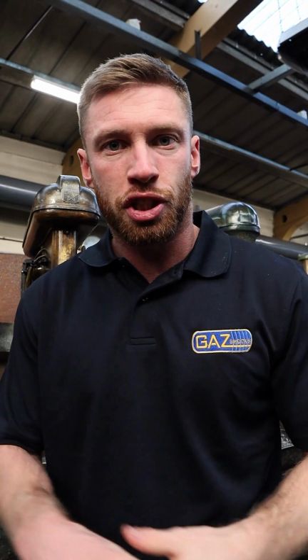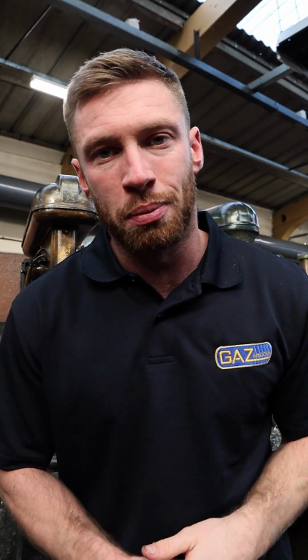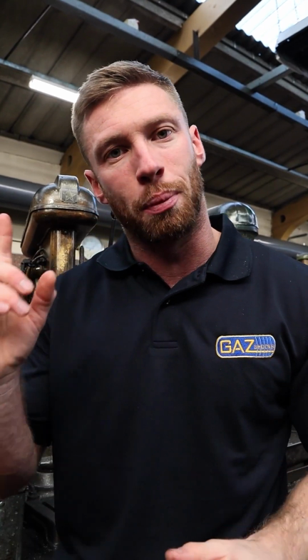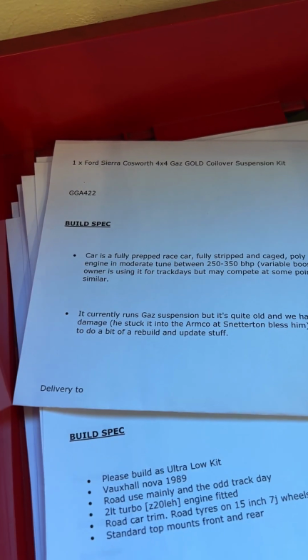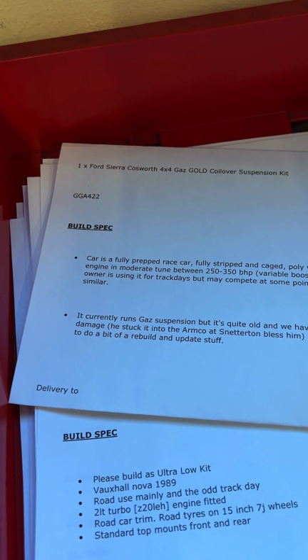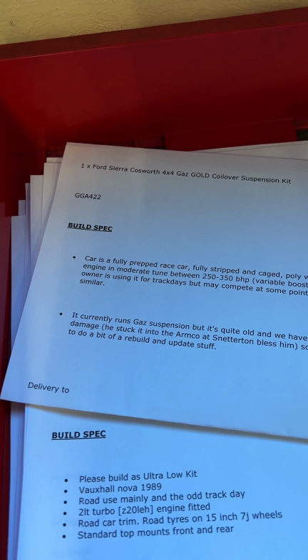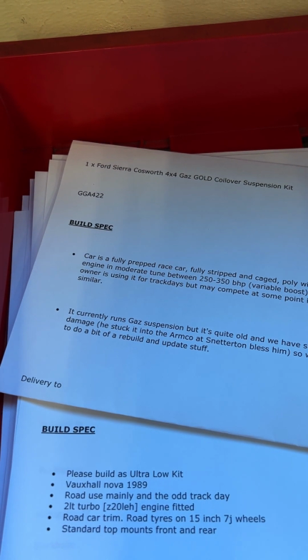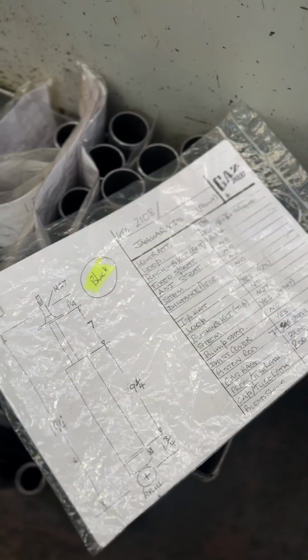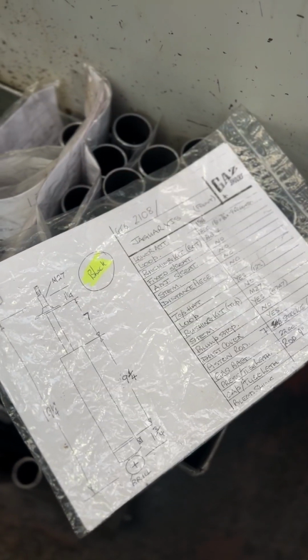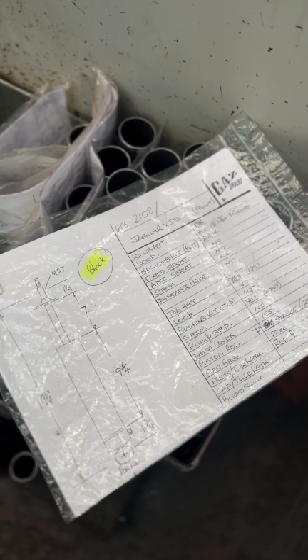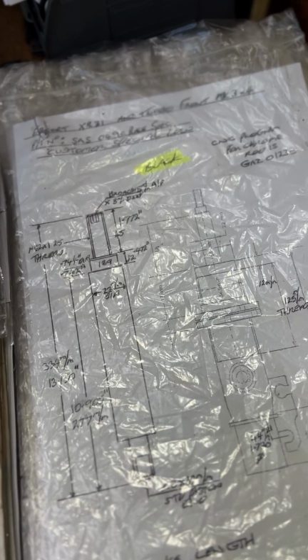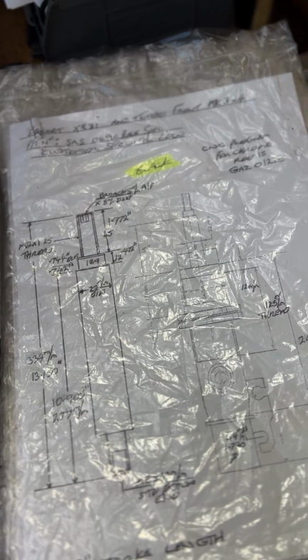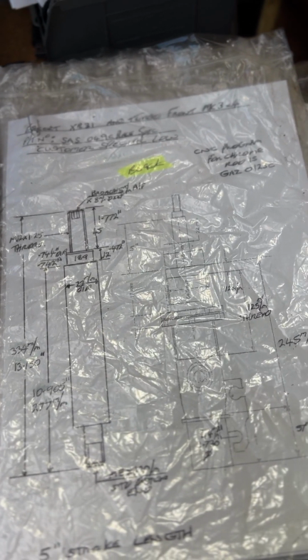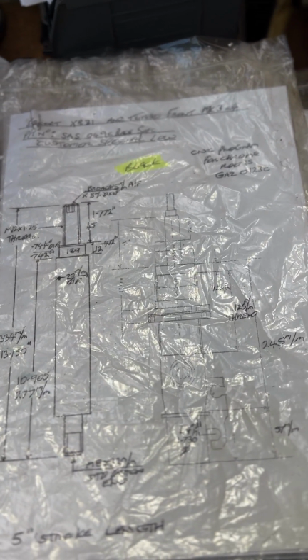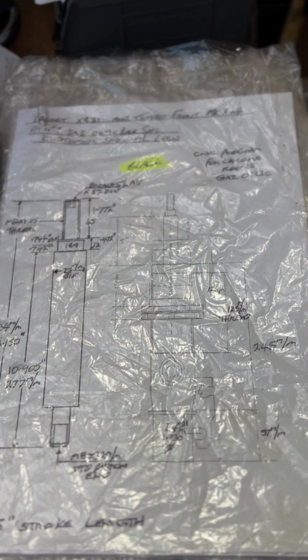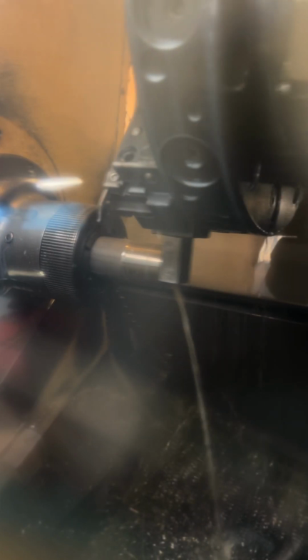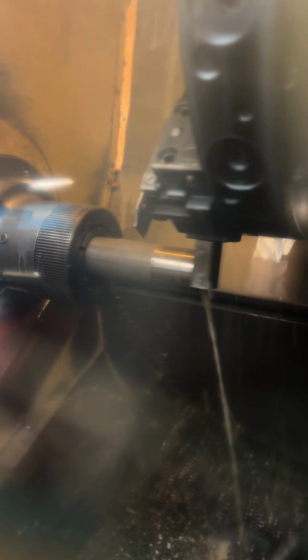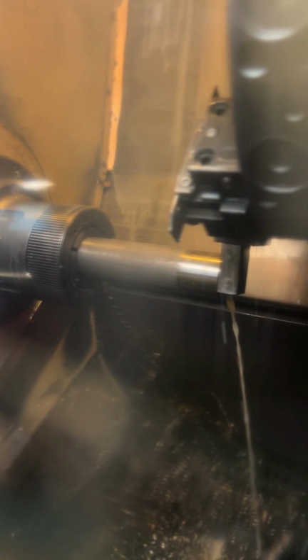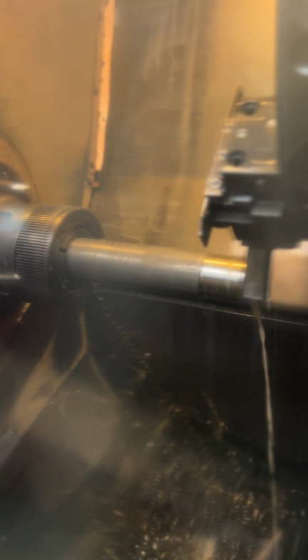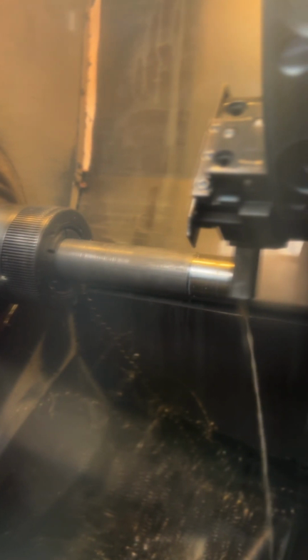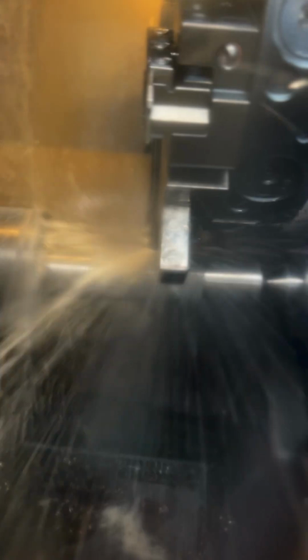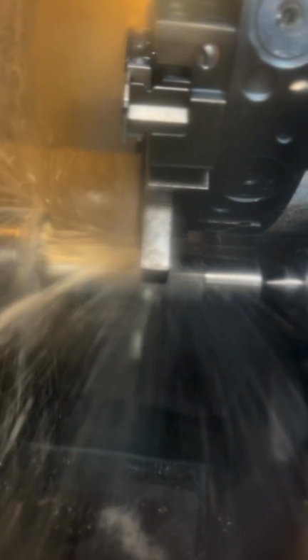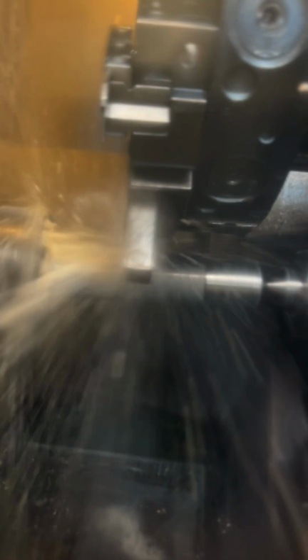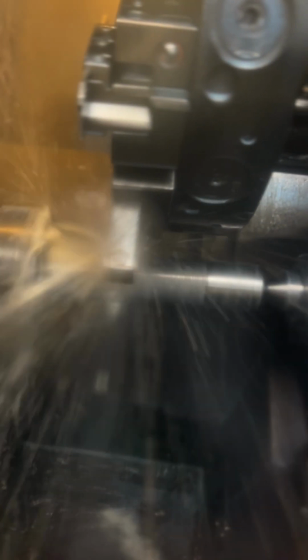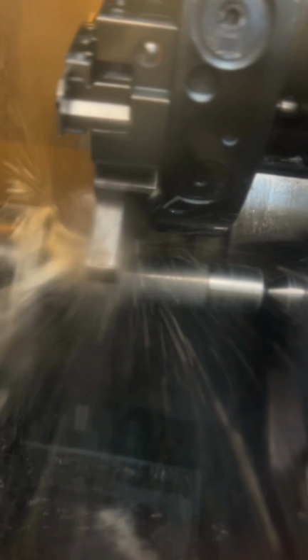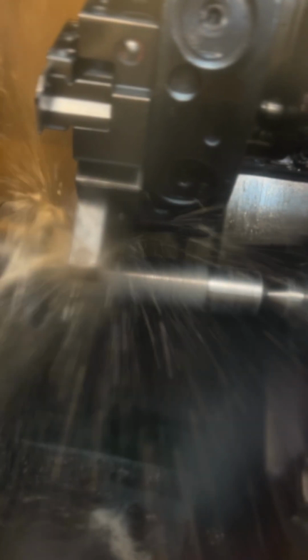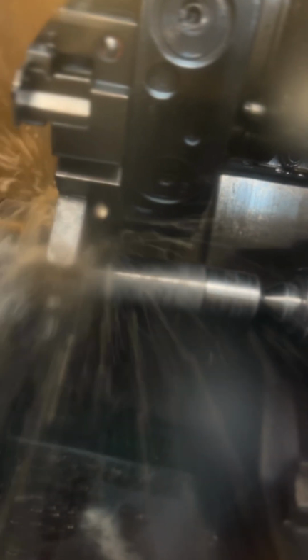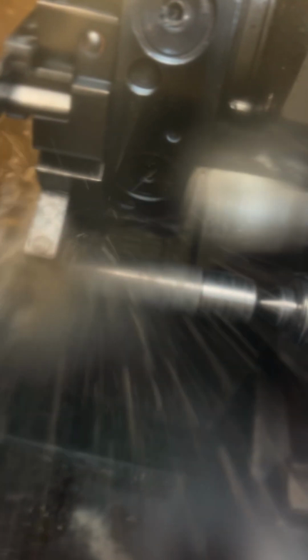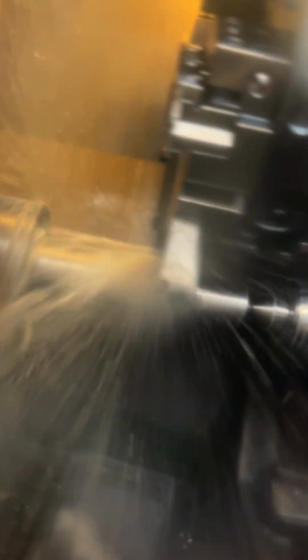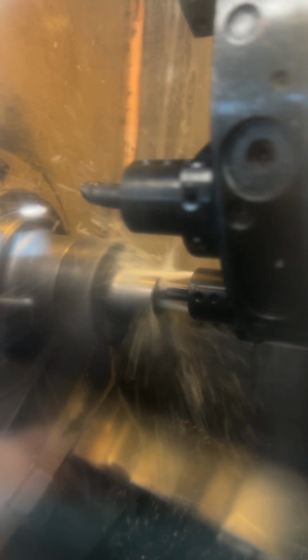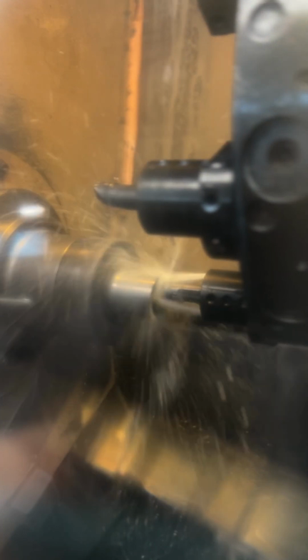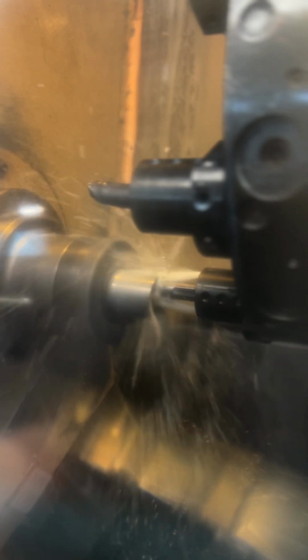Once an order comes in upstairs, the job sheet is sent down to the warehouse with the schematics. Once the order has been programmed into the CNC machine, it cuts the exact length of the tube, polishes the tube, and adds all the external and internal threads for all the fittings that are needed.